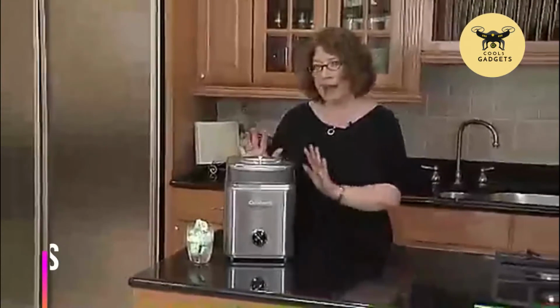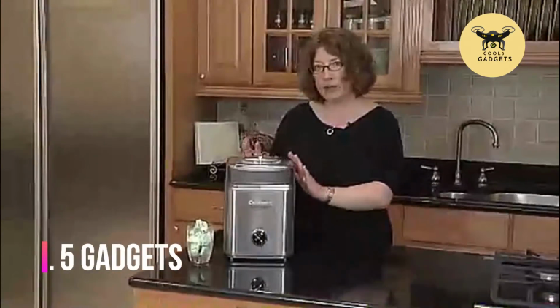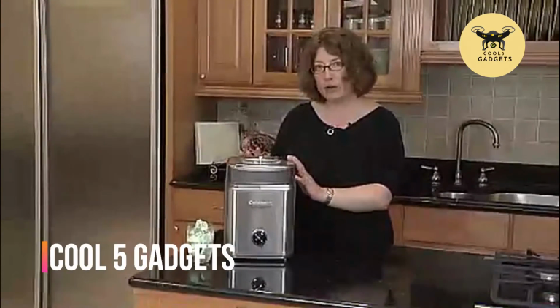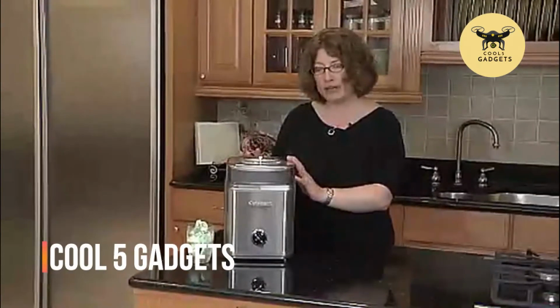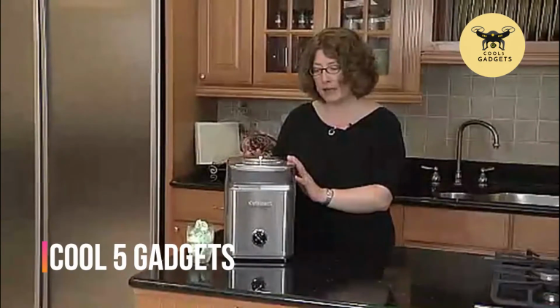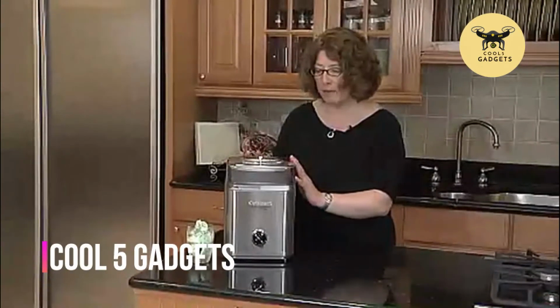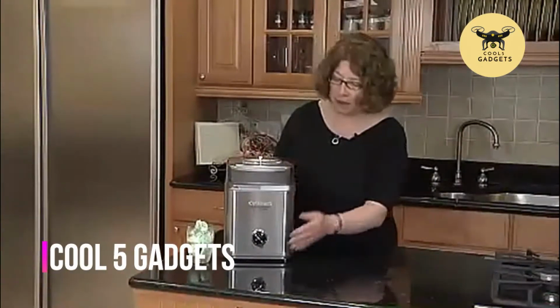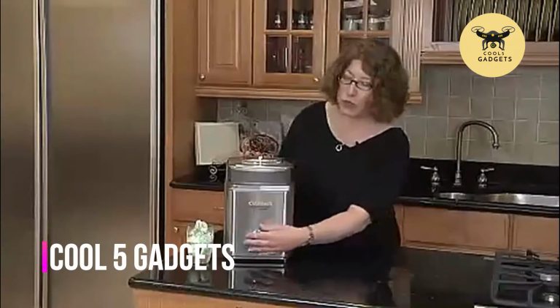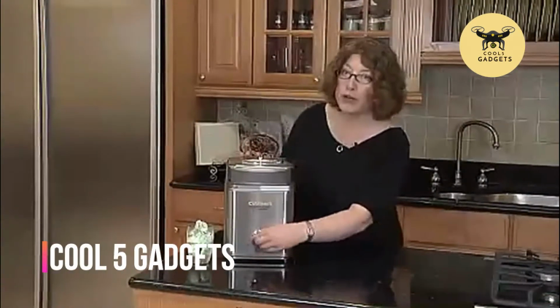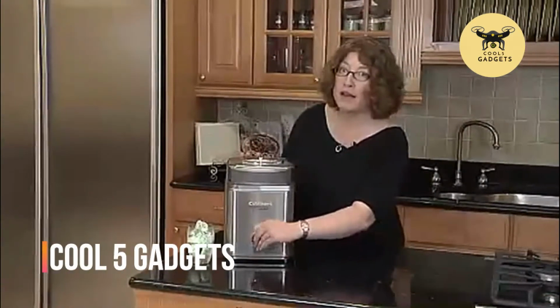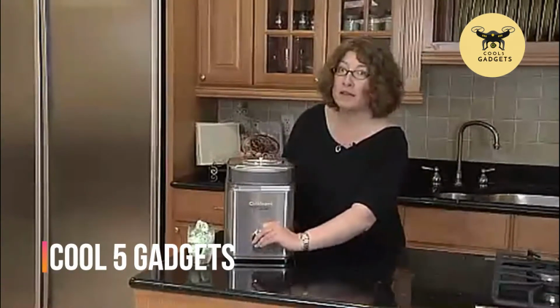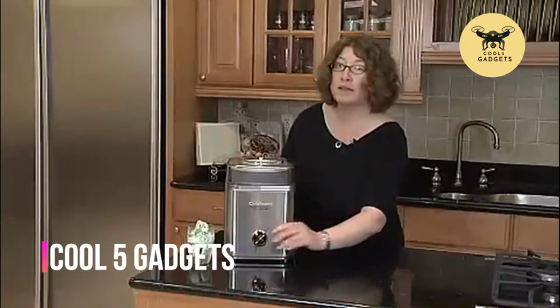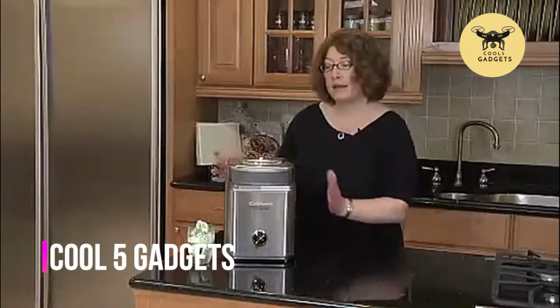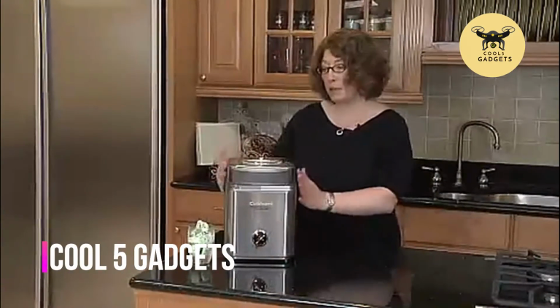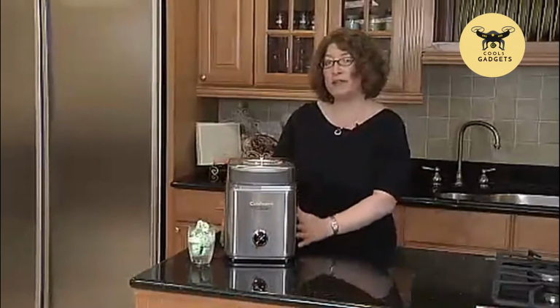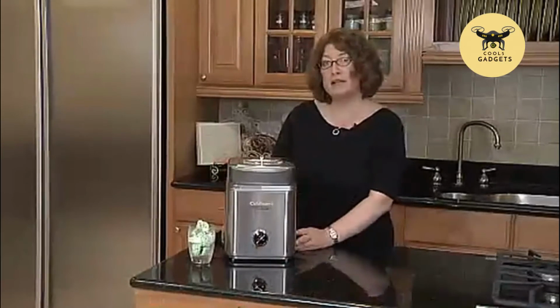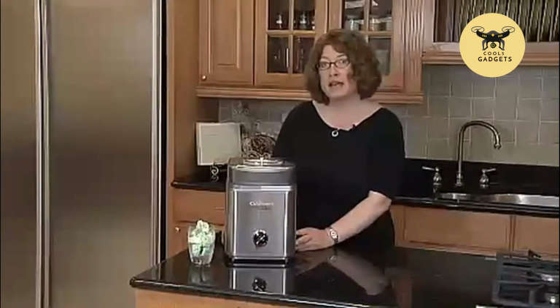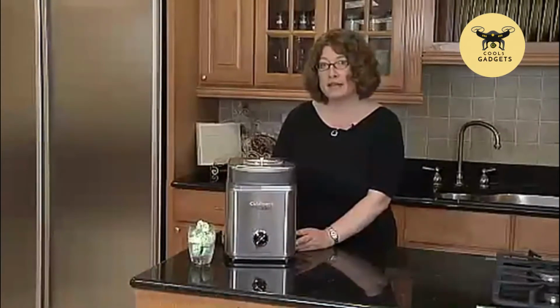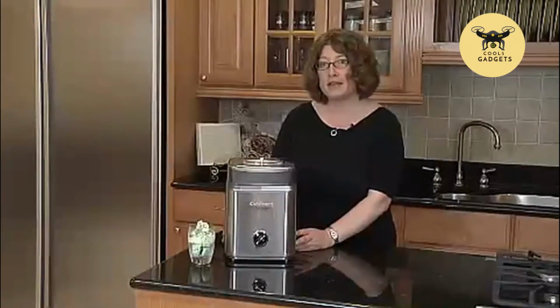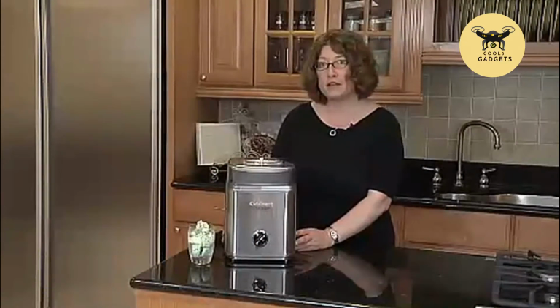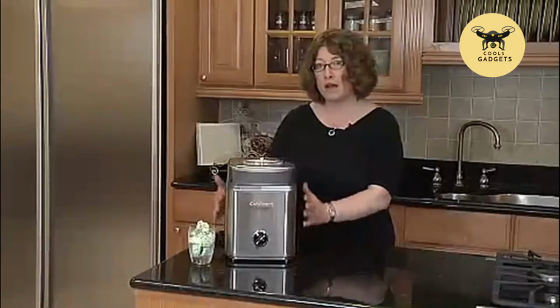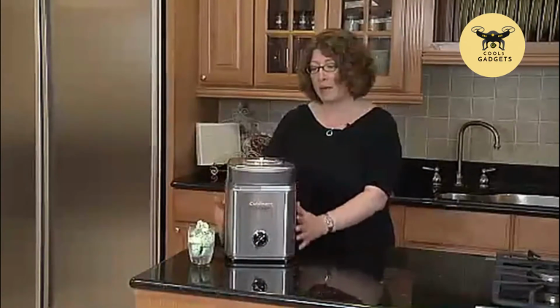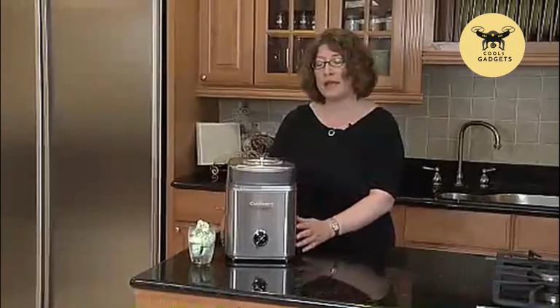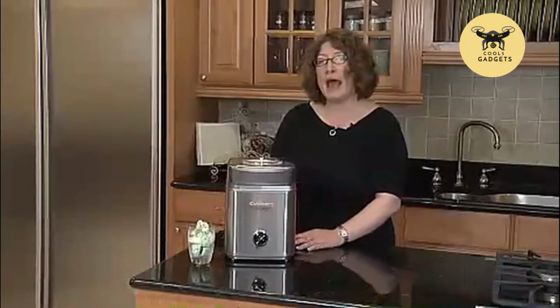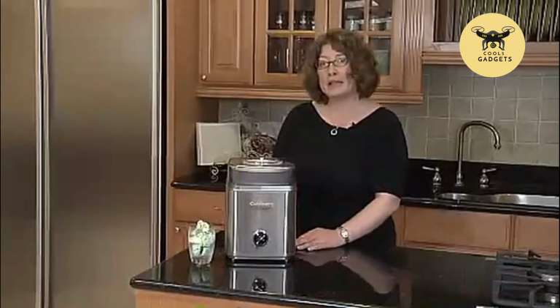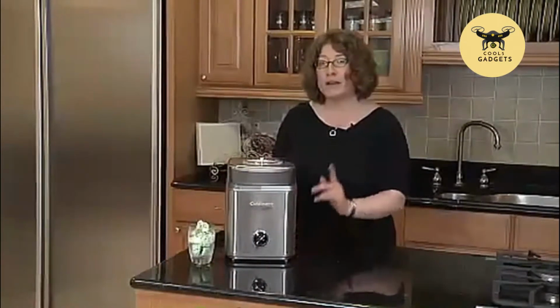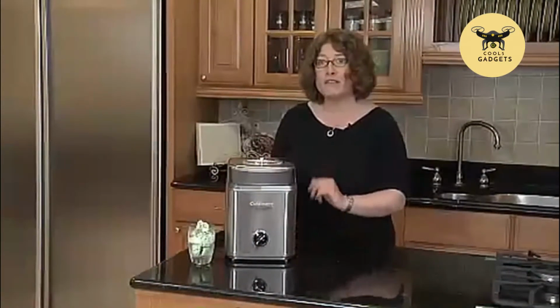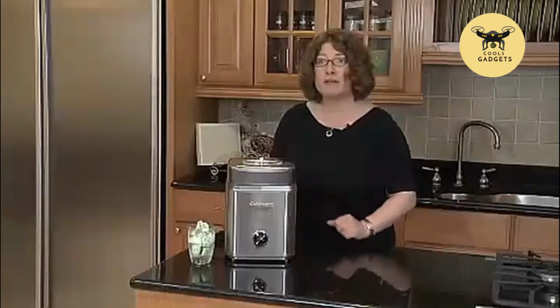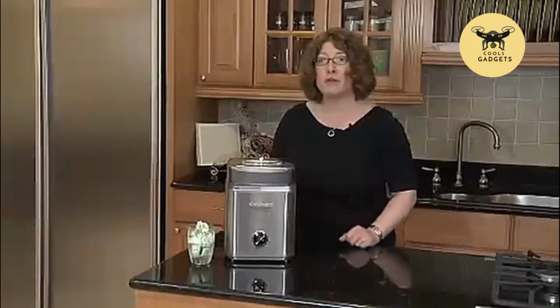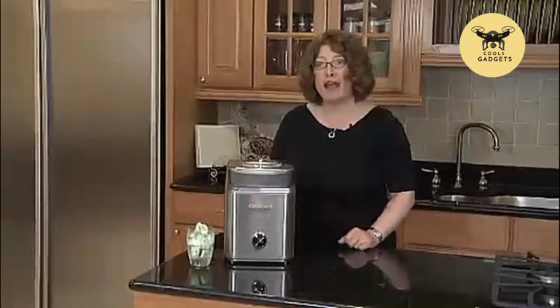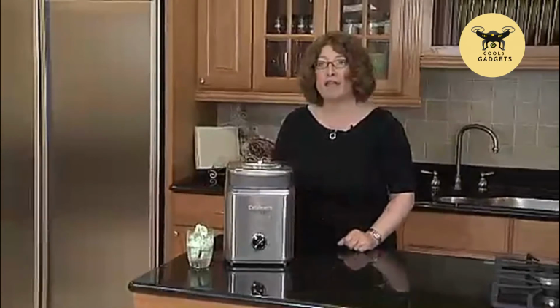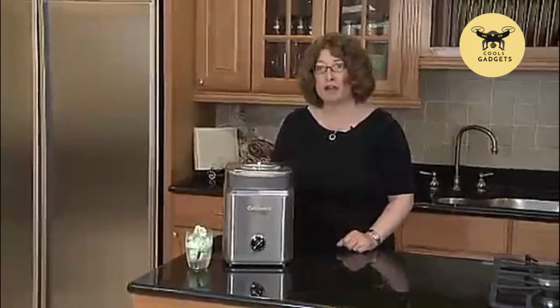After you get all your ingredients in, you just turn it on. It's beautifully designed with a stainless steel housing. And in 25 minutes, you're going to have fresh, flavorful ice cream or frozen yogurt right at home.